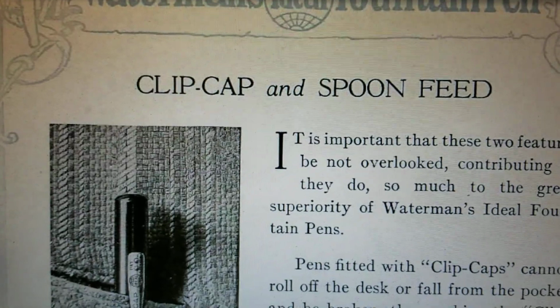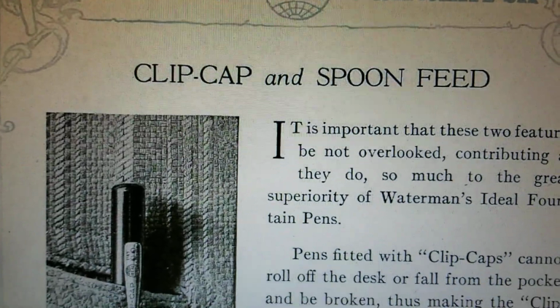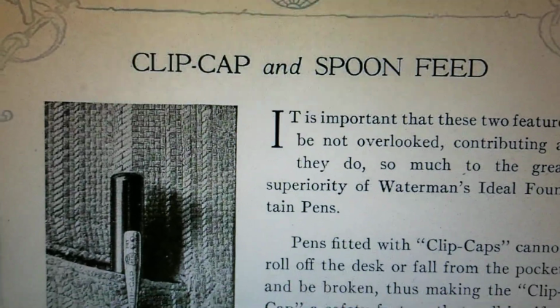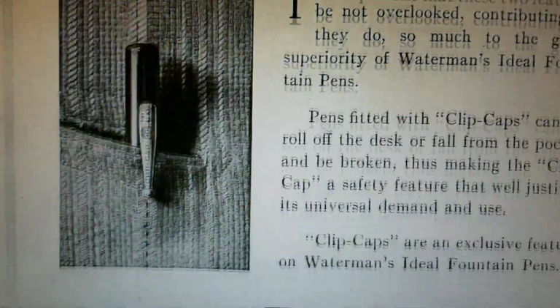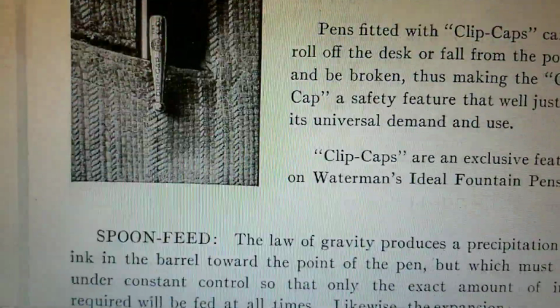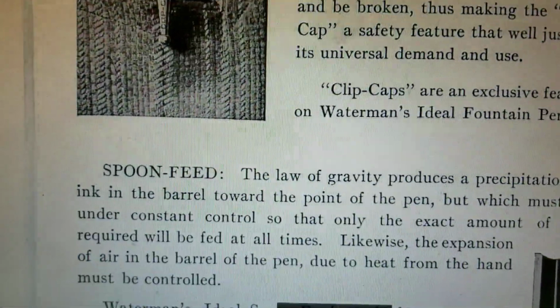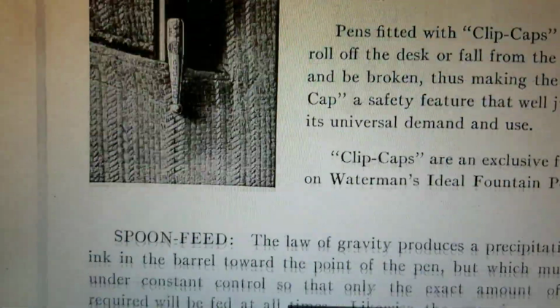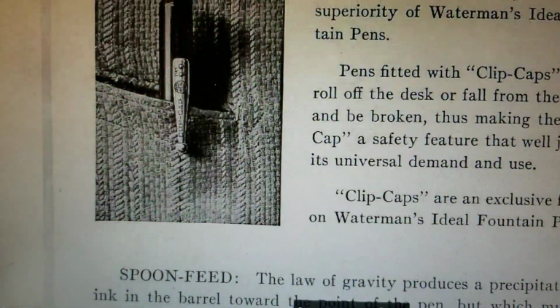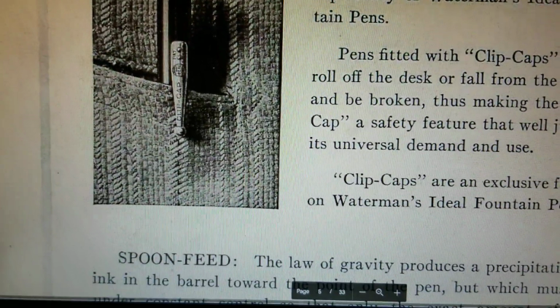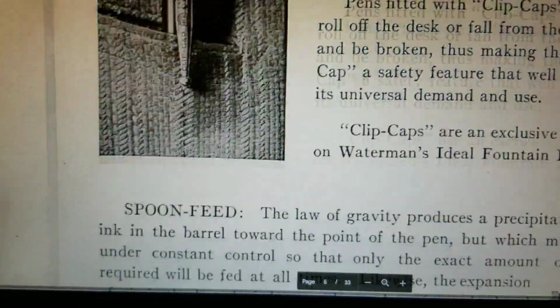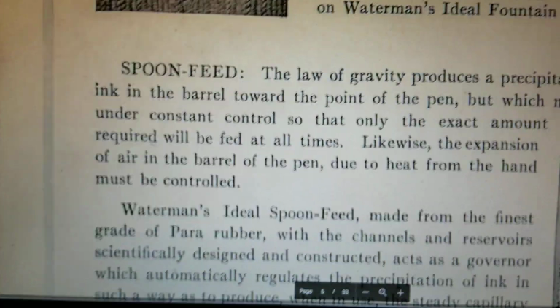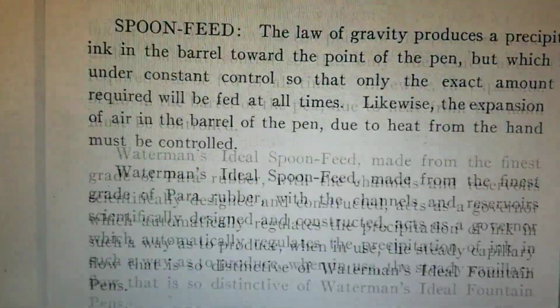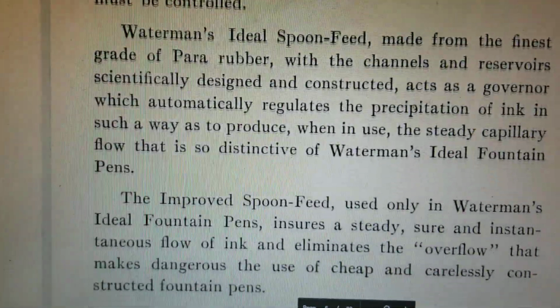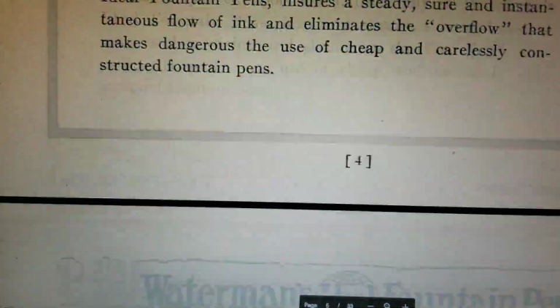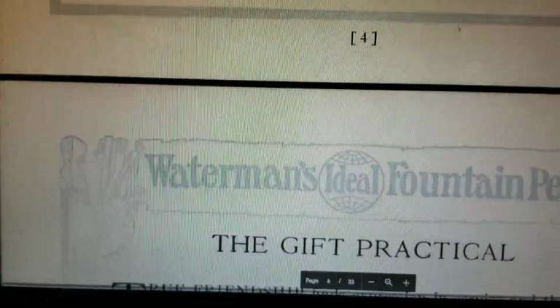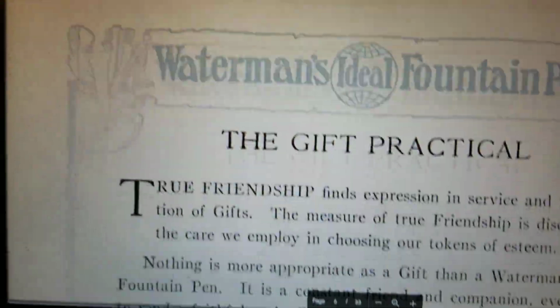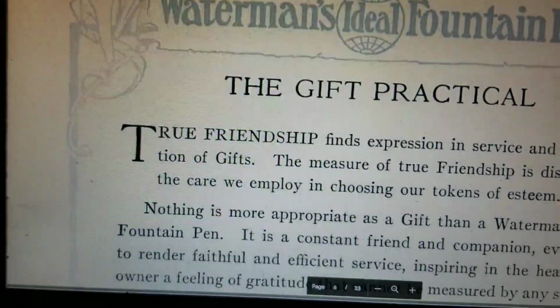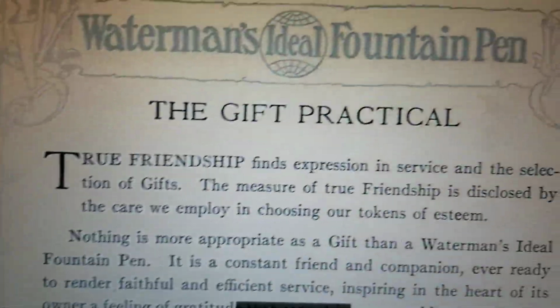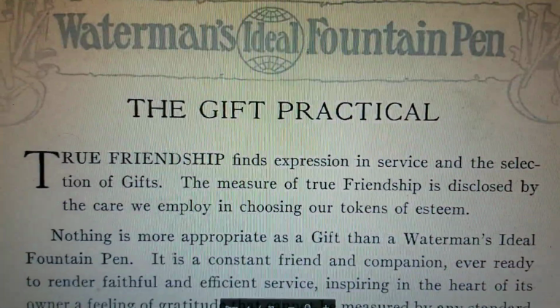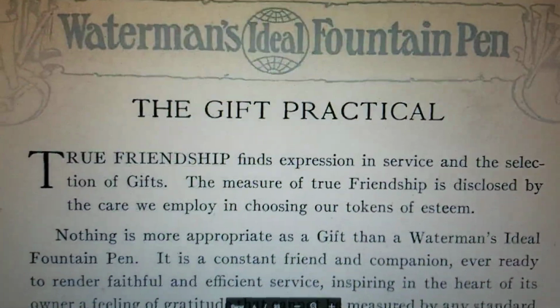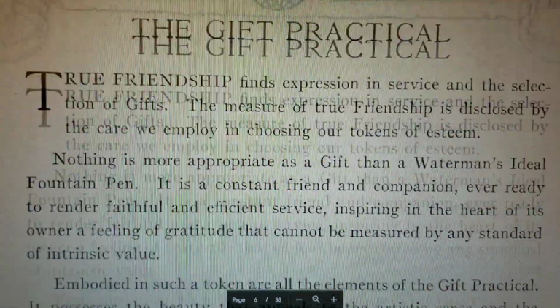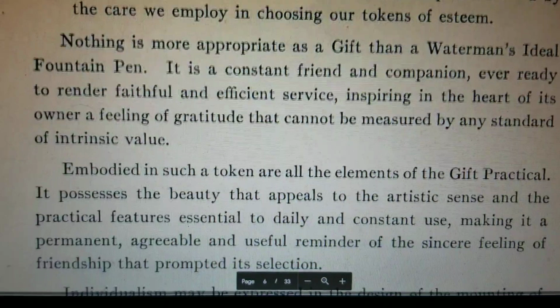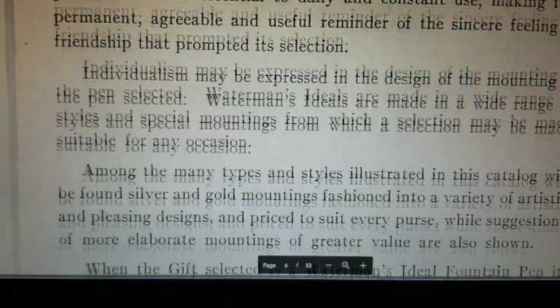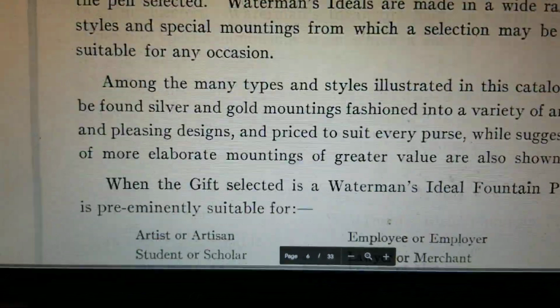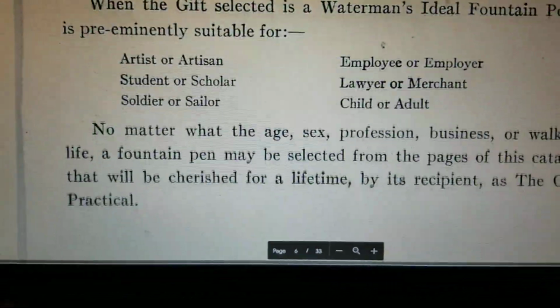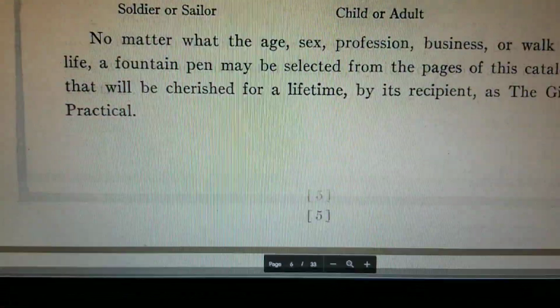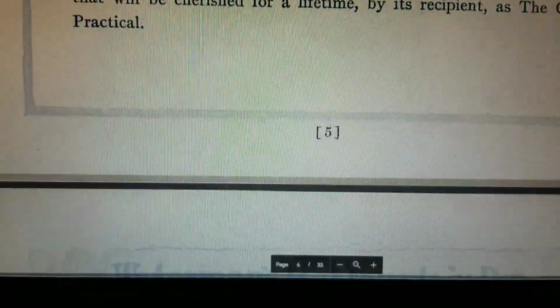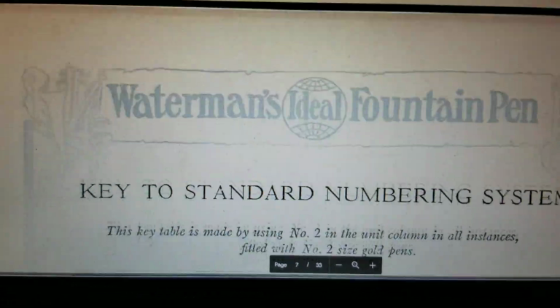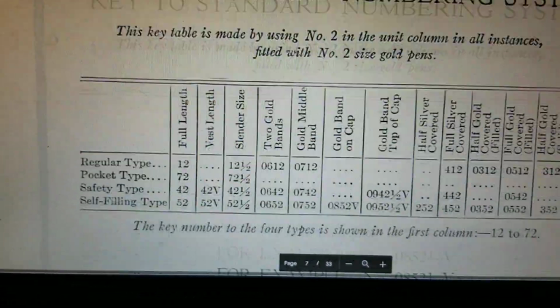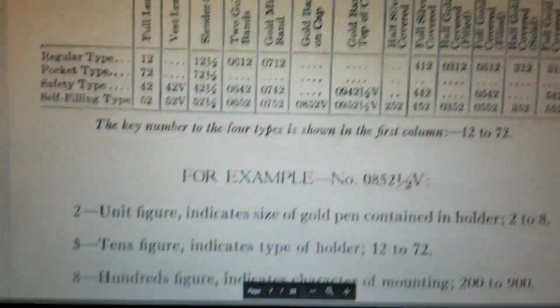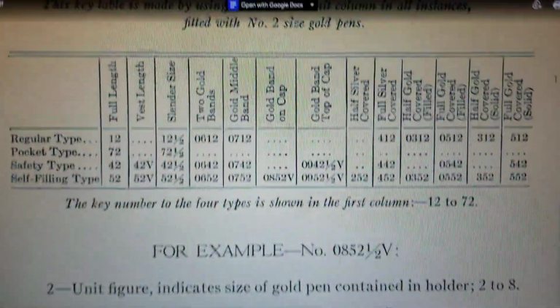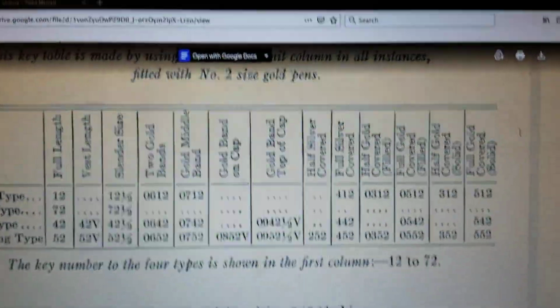I mean business. We're reliable. People love us. The Gift Practicale — I like that, that's cute. And then we get to the numbering system.